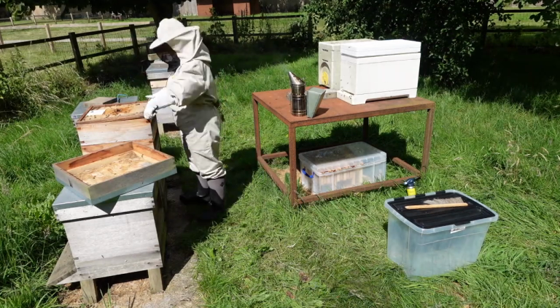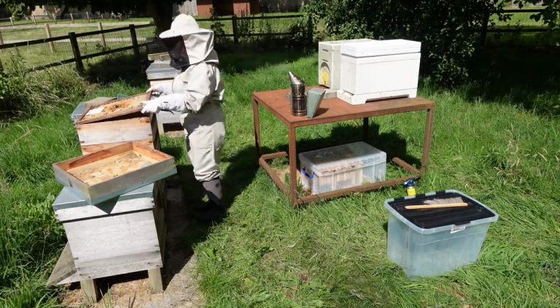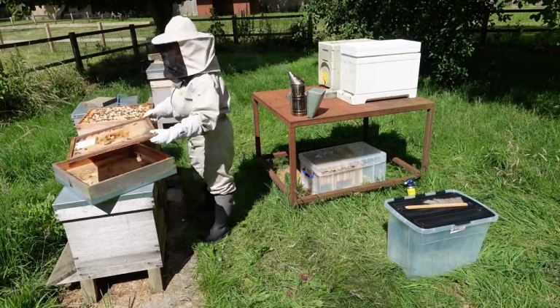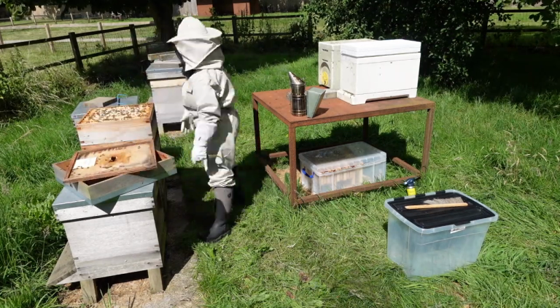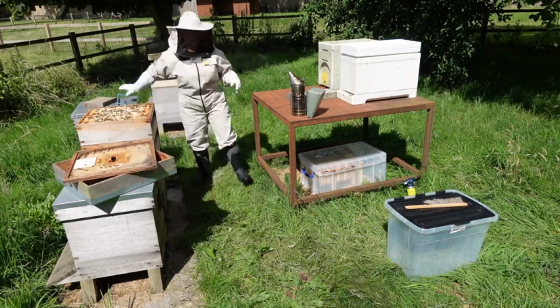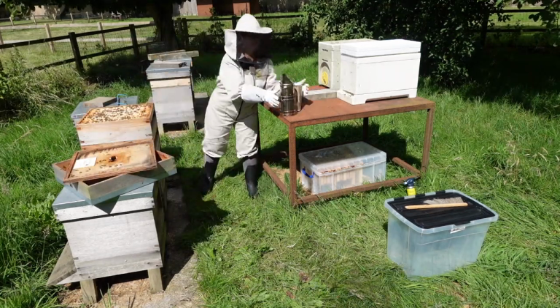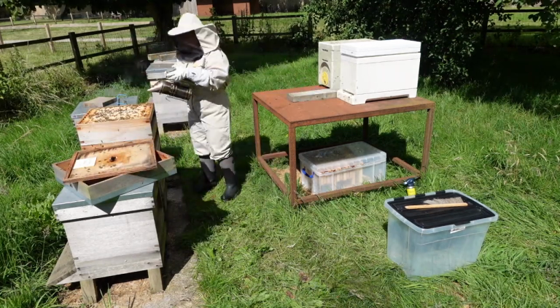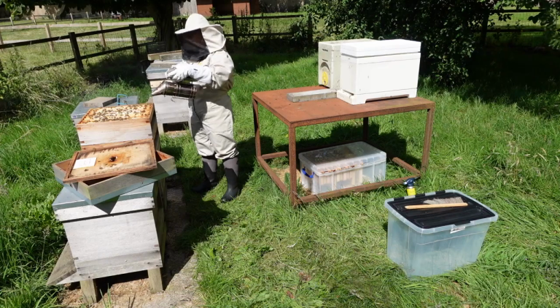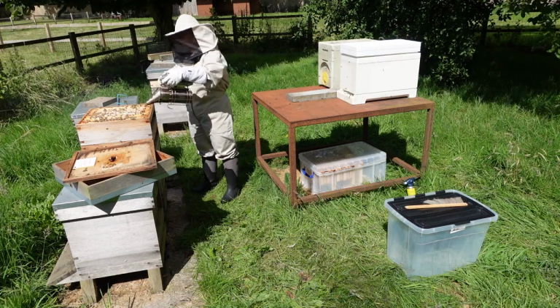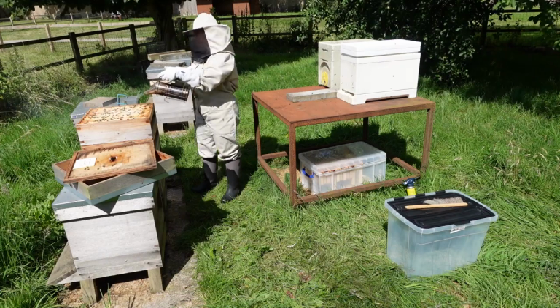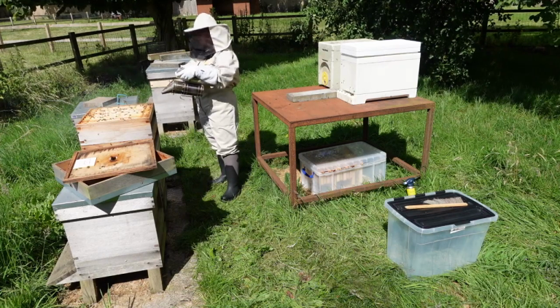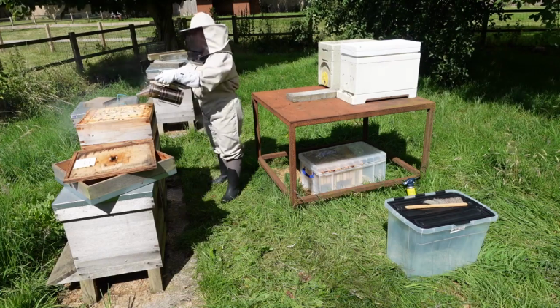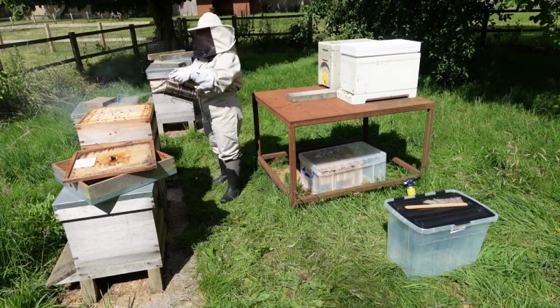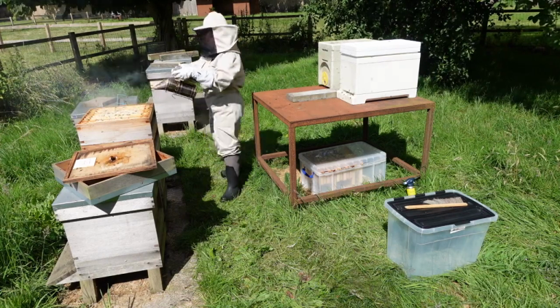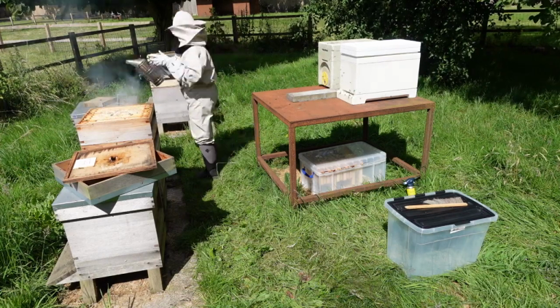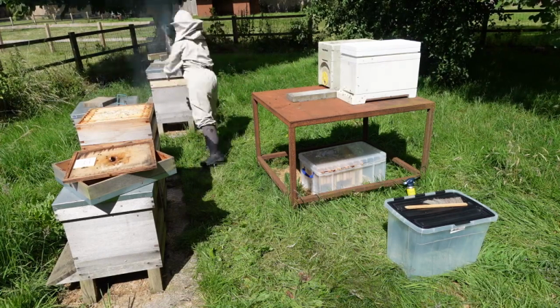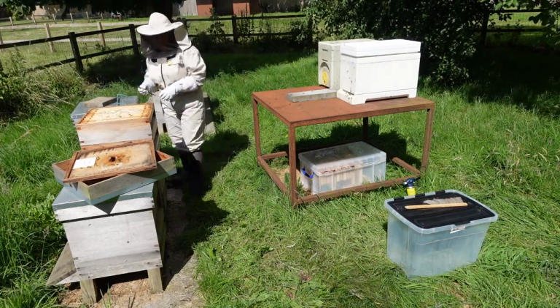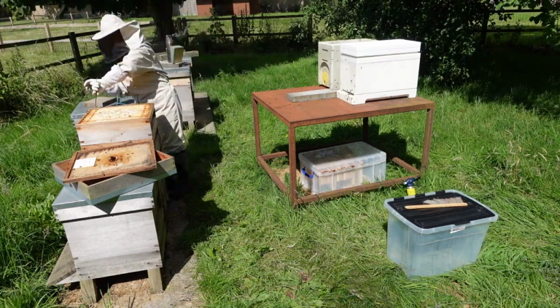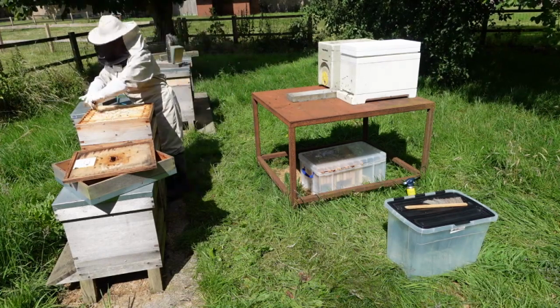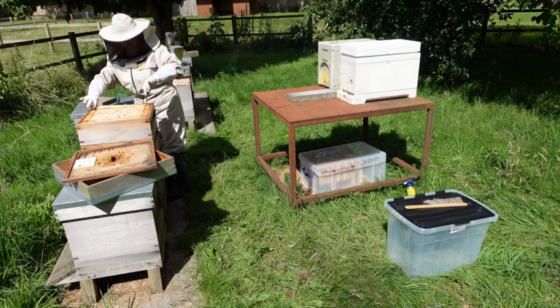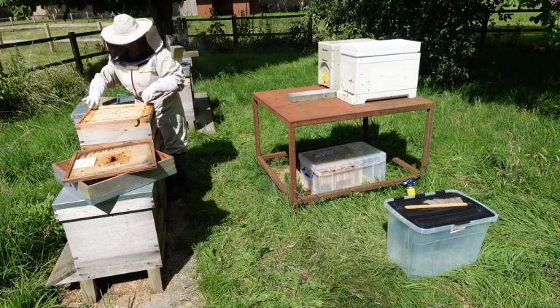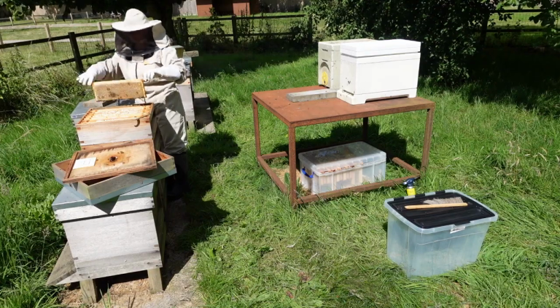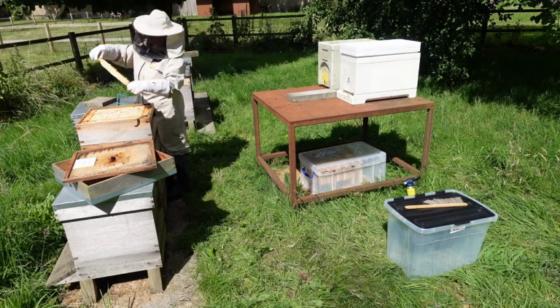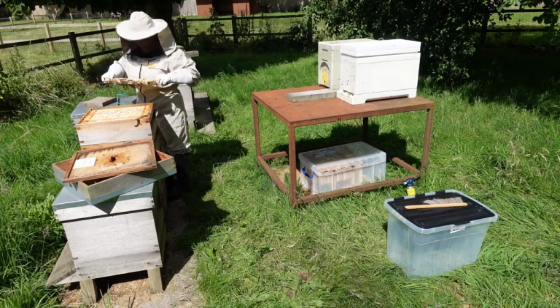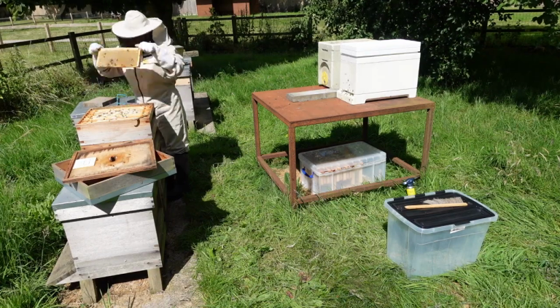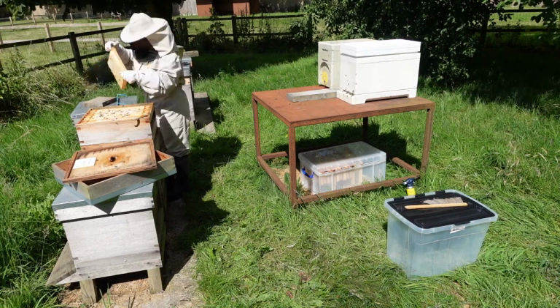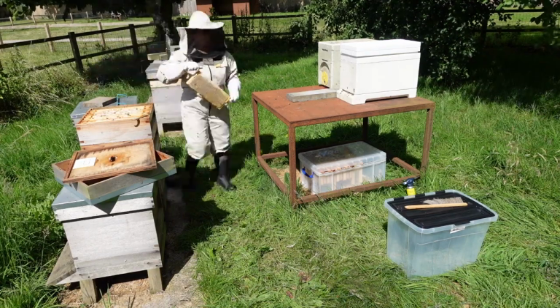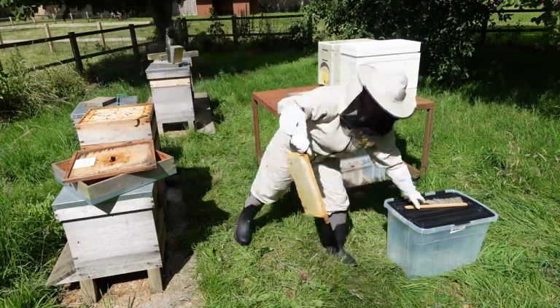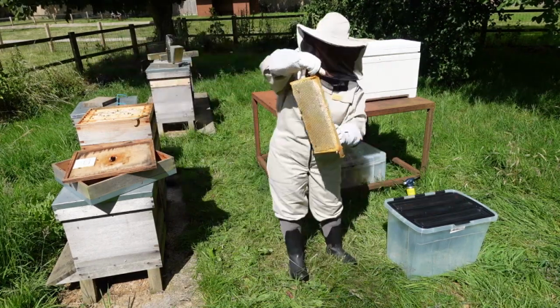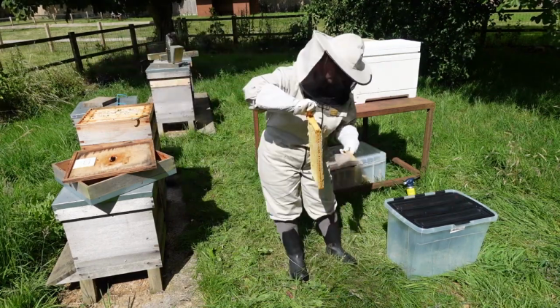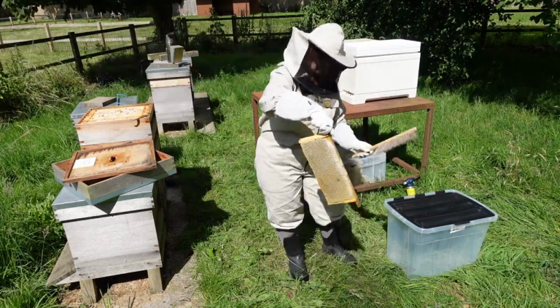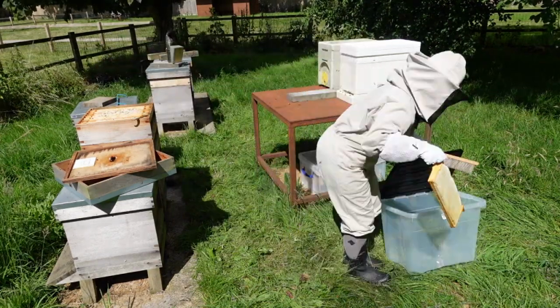I've decided to harvest that one hive — there's so much honey in it. Since then that beehive has swarmed again. It's such a strong hive.